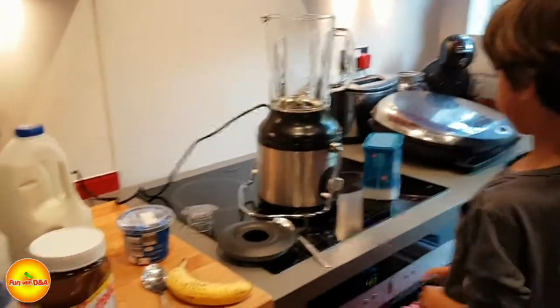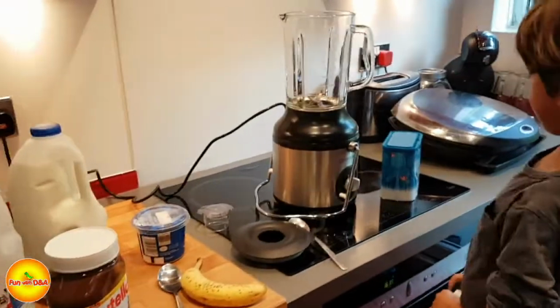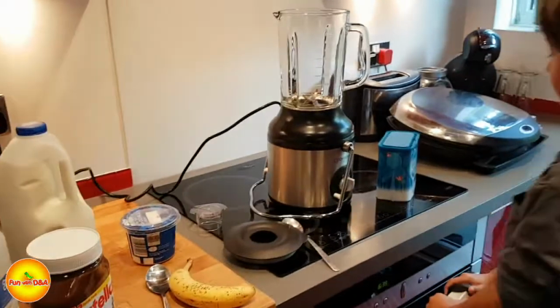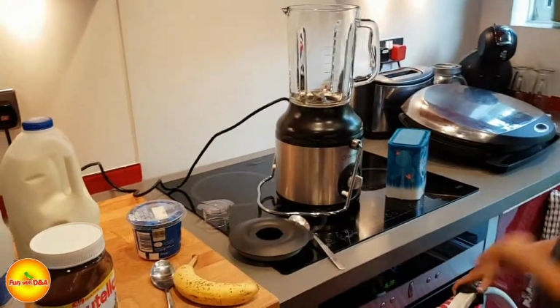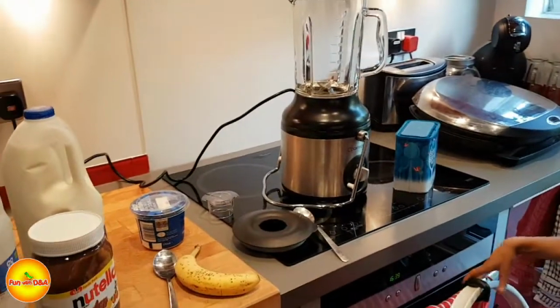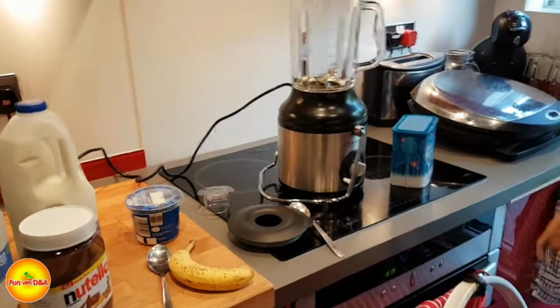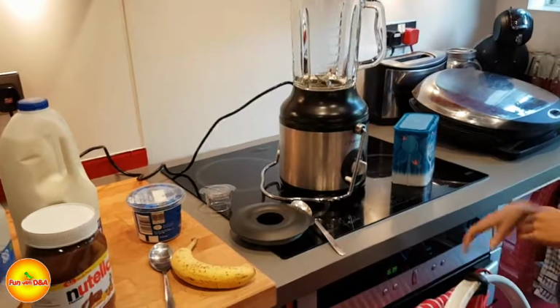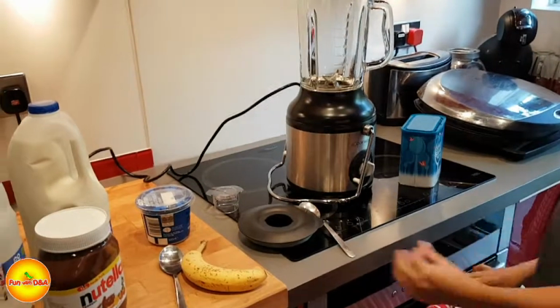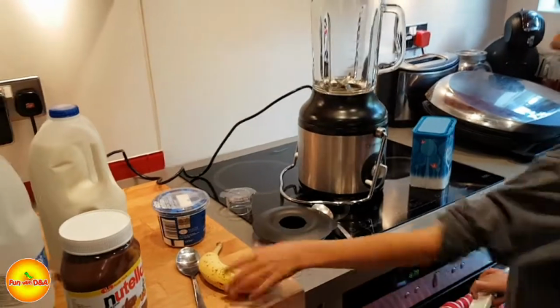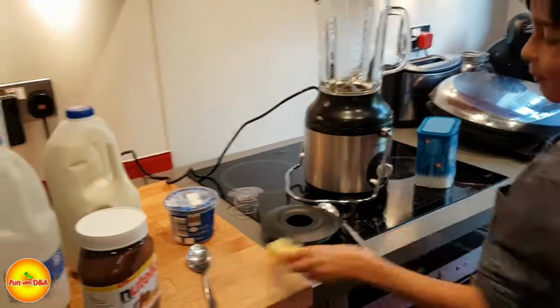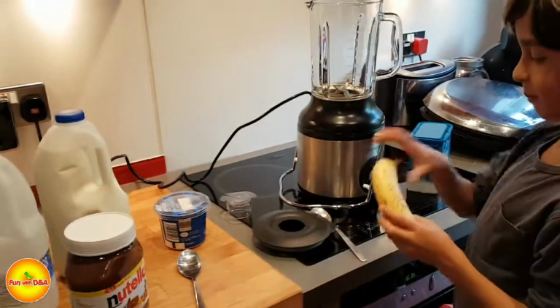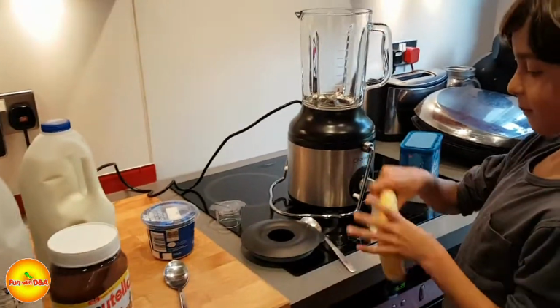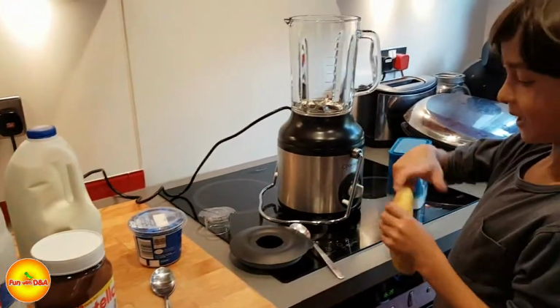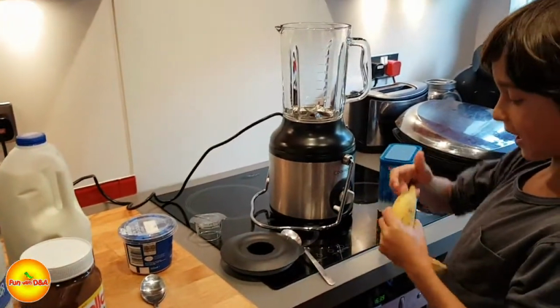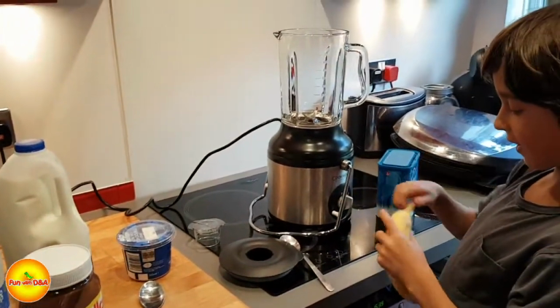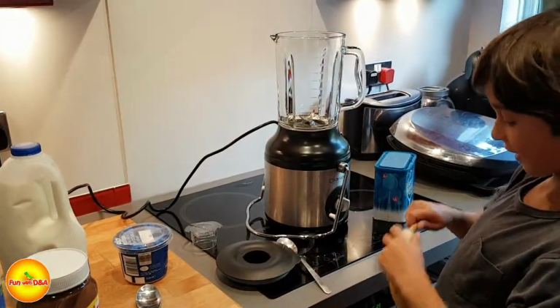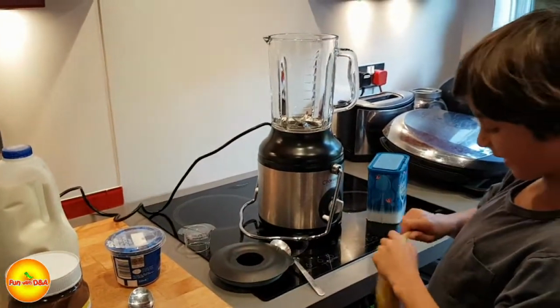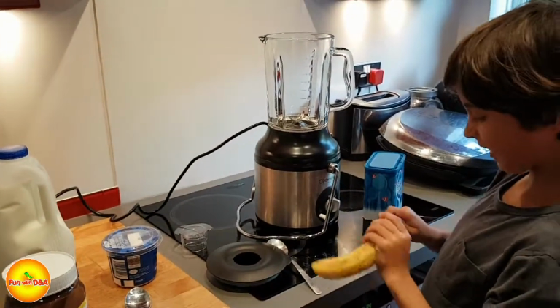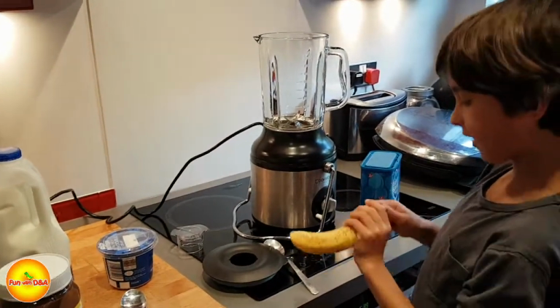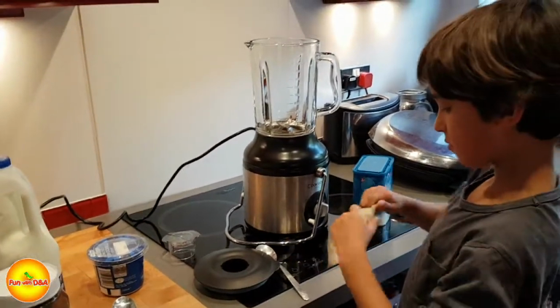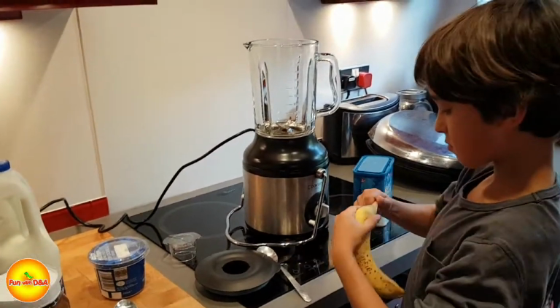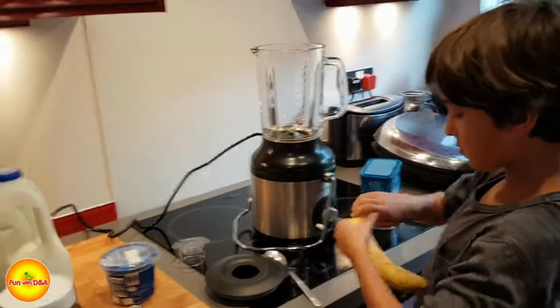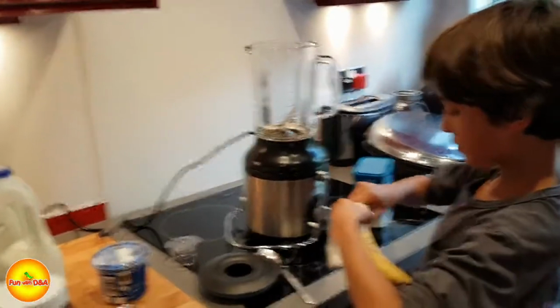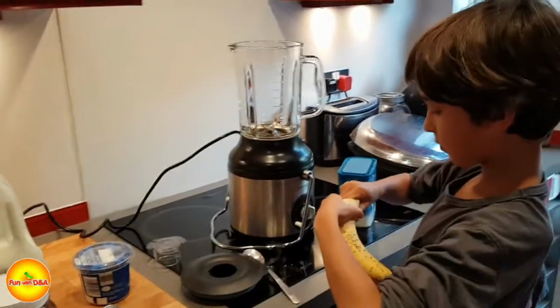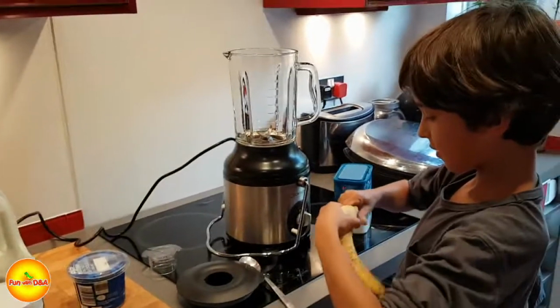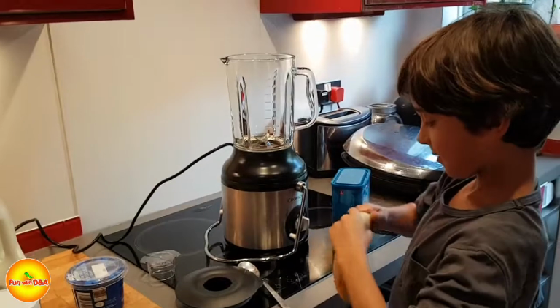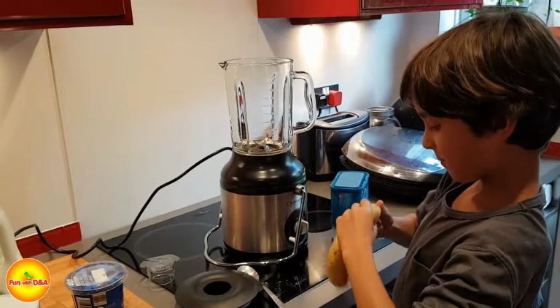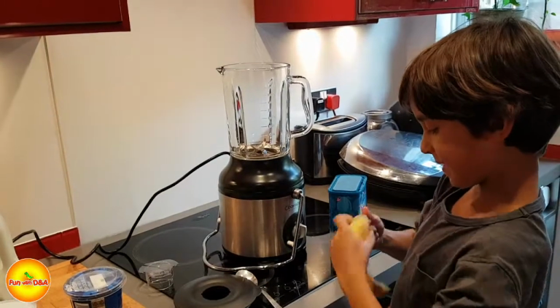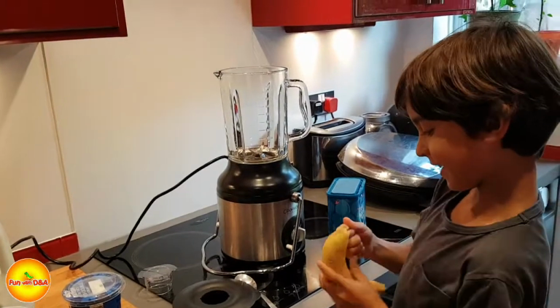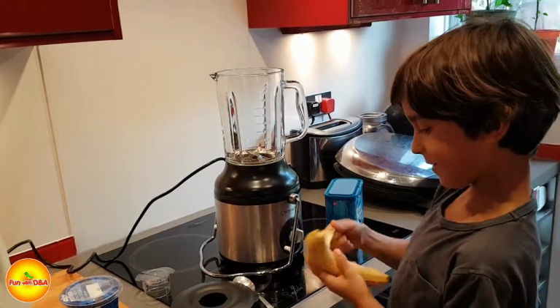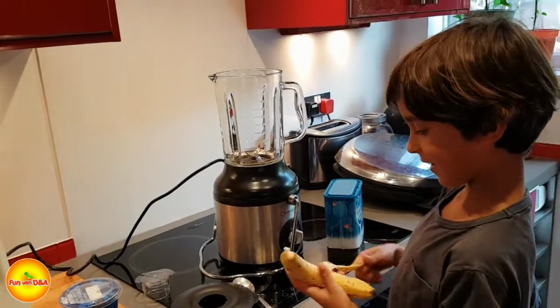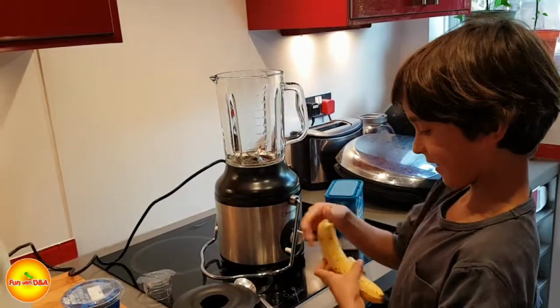Okay, so come on, show us how you're going to make it. Come on, start making it. So you have to tell us what you're doing as well. Peeling the bananas.